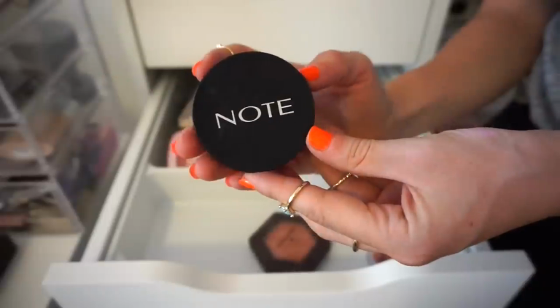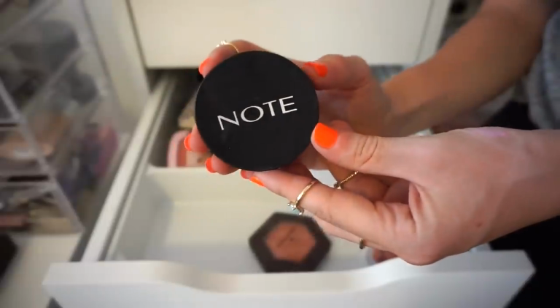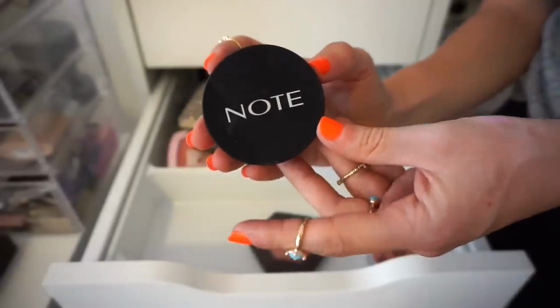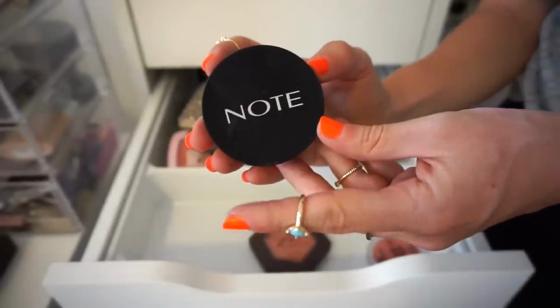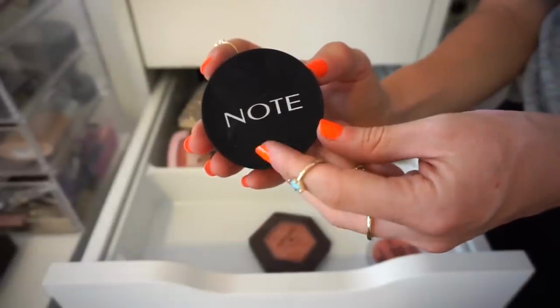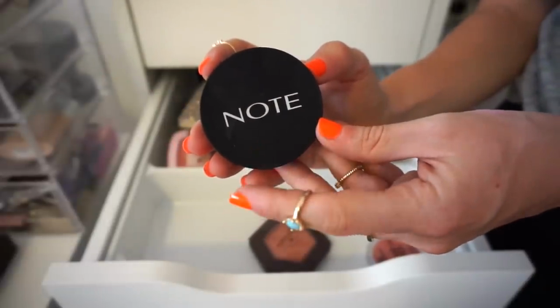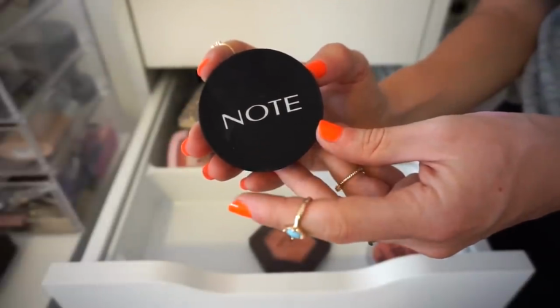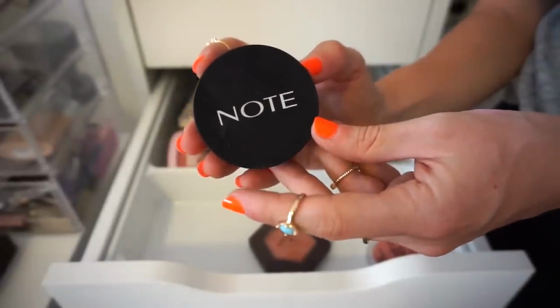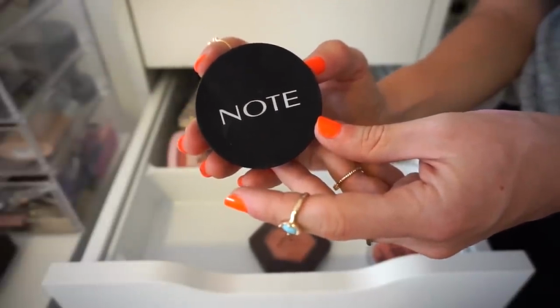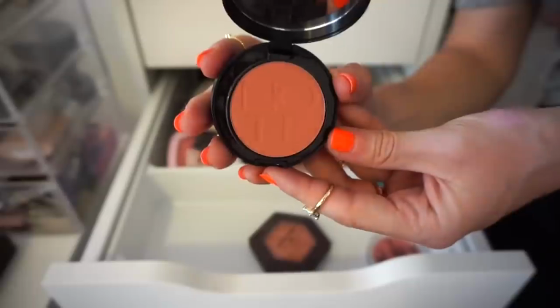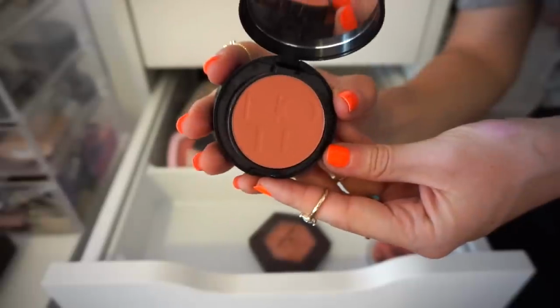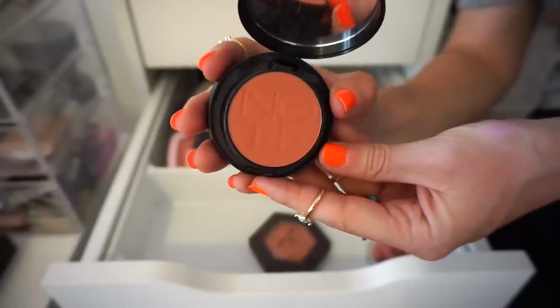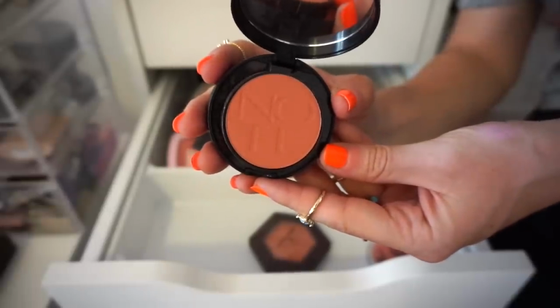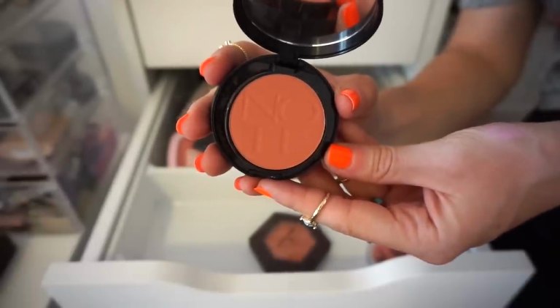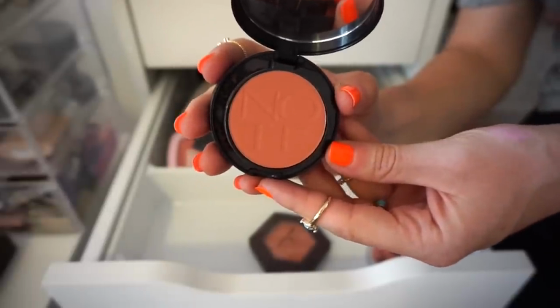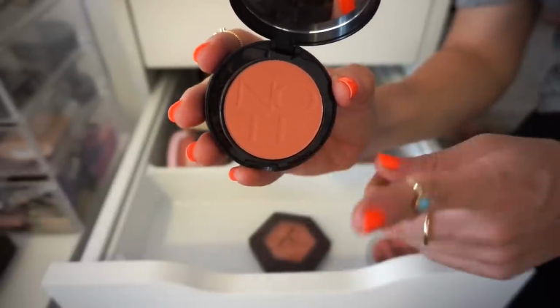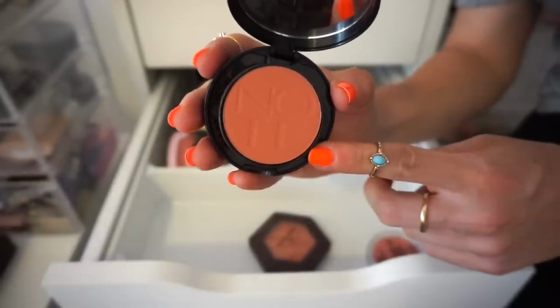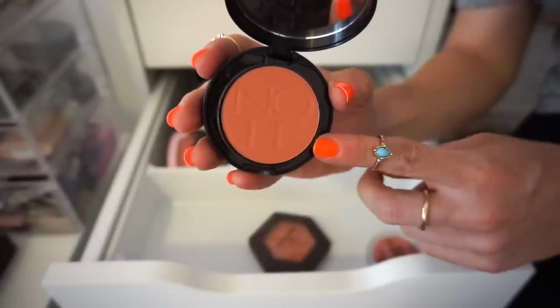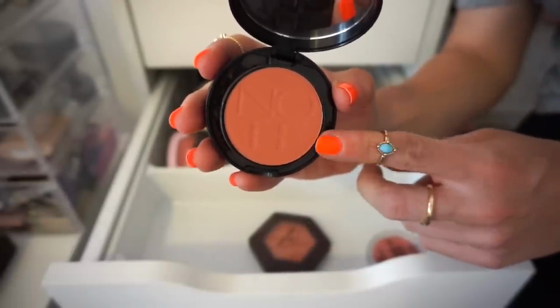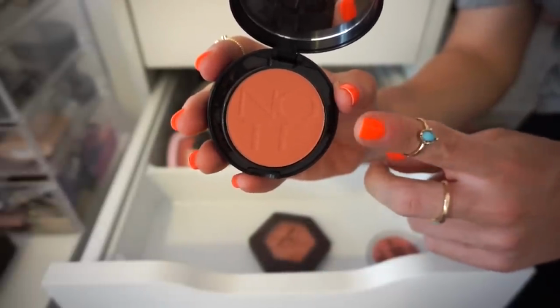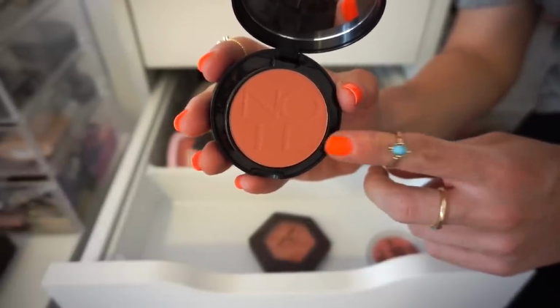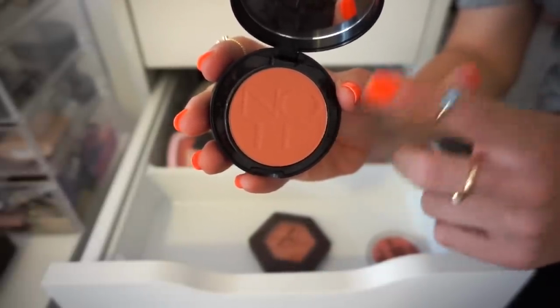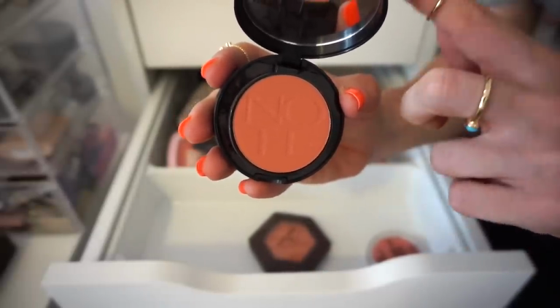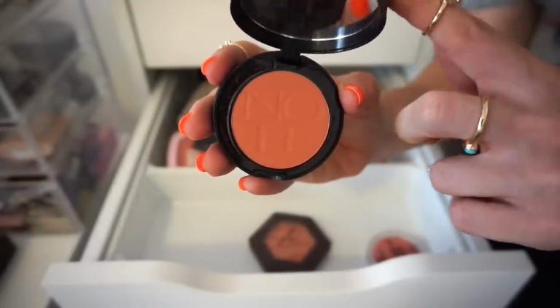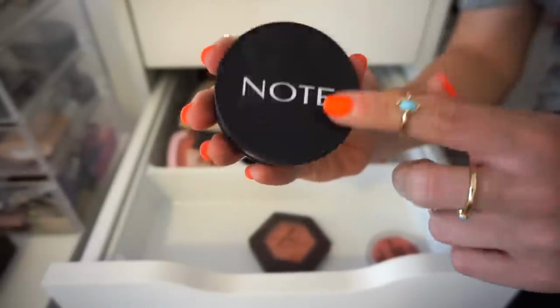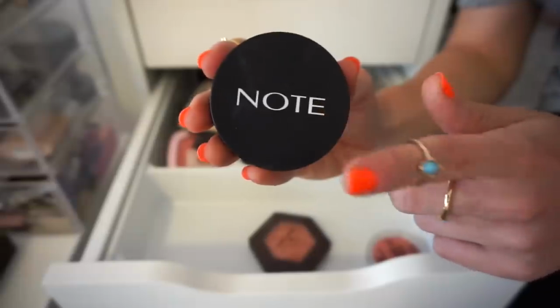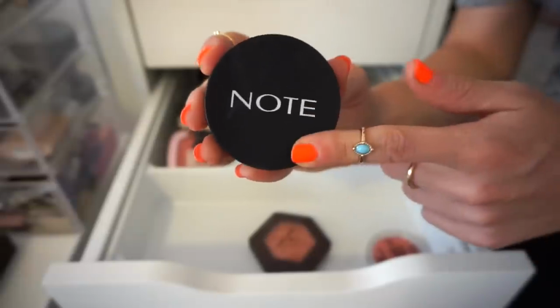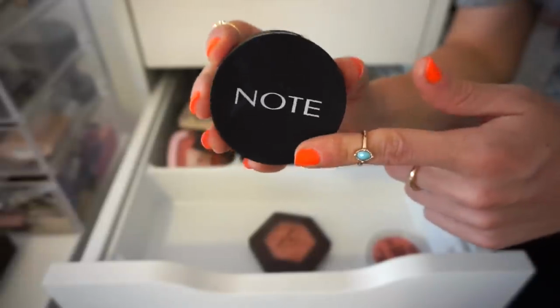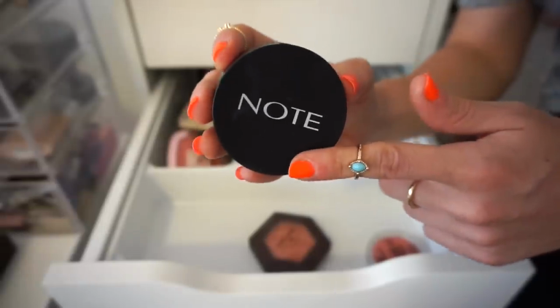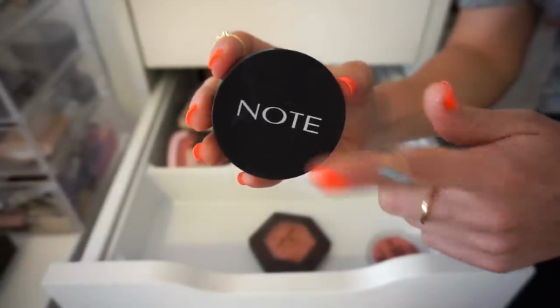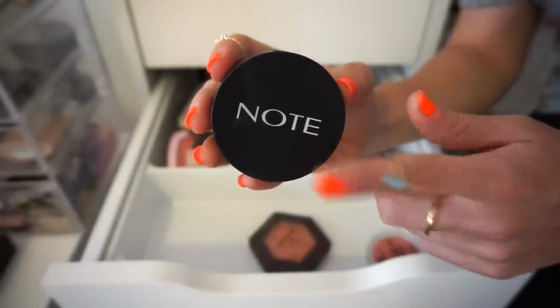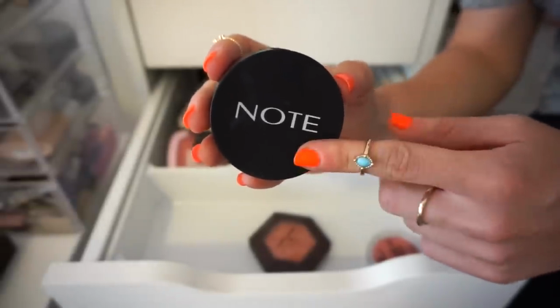The next blush we have here is from the brand Note in the shade Desert Rose — really gorgeous terracotta blush. I don't tend to use it way too much, but the formula is sickly insane. I'm going to declutter it, but the person that receives this is going to be the happiest person alive. Seriously.